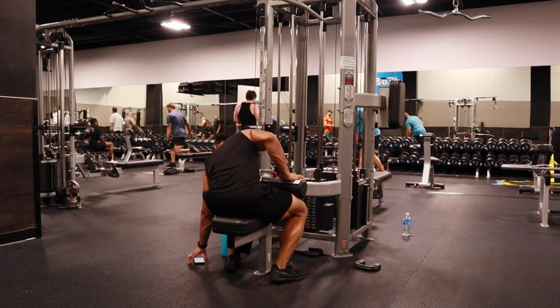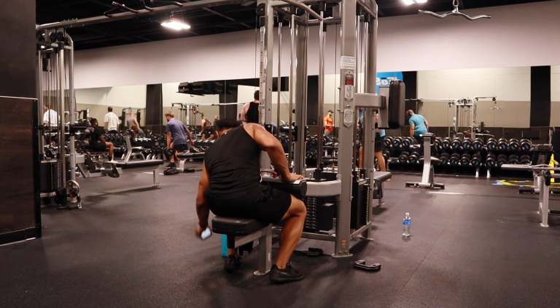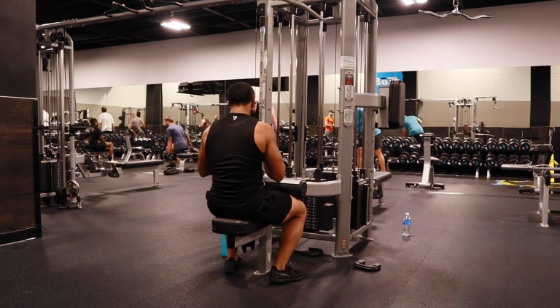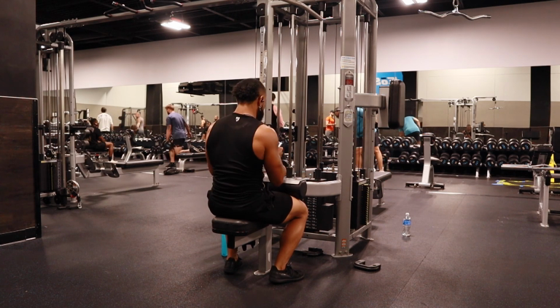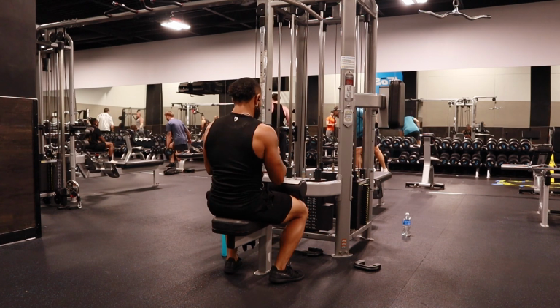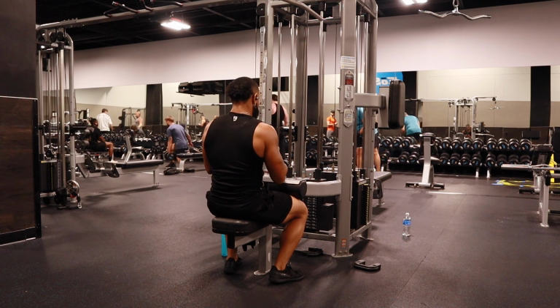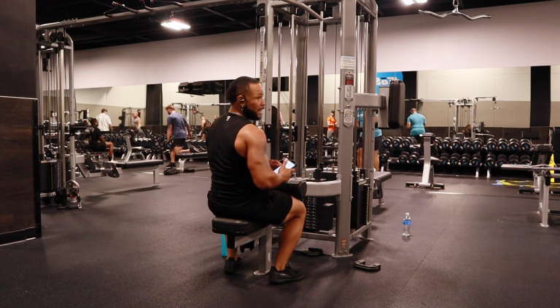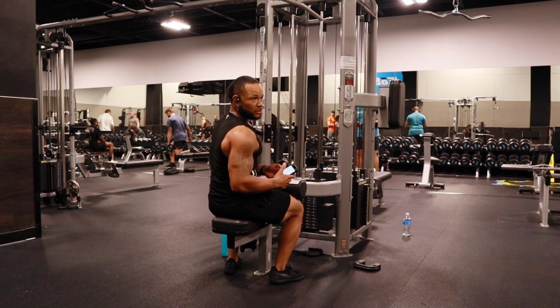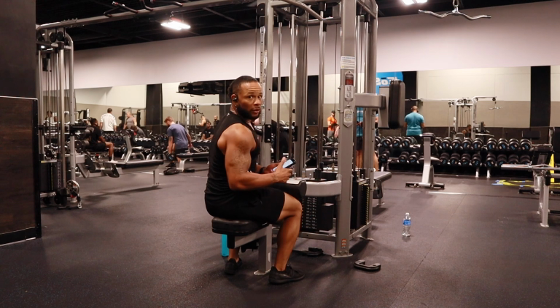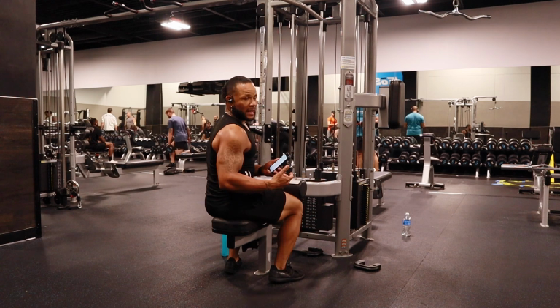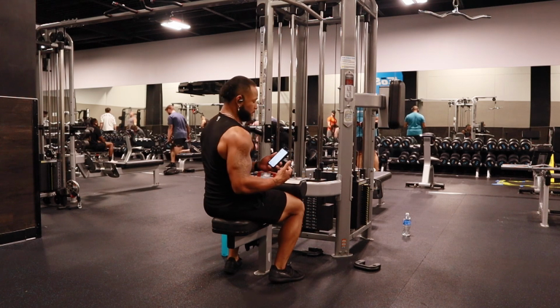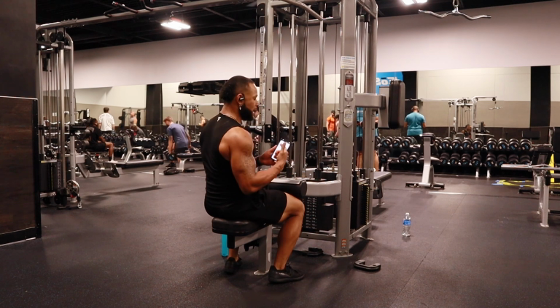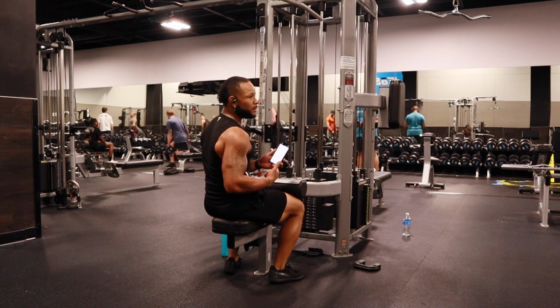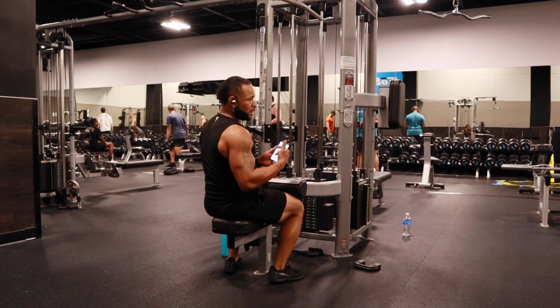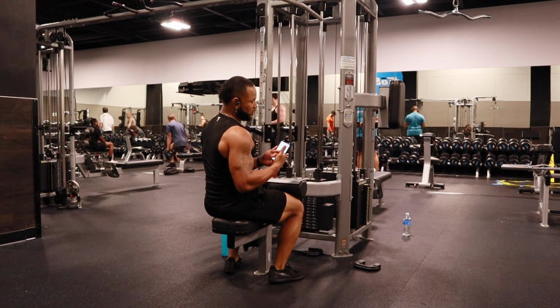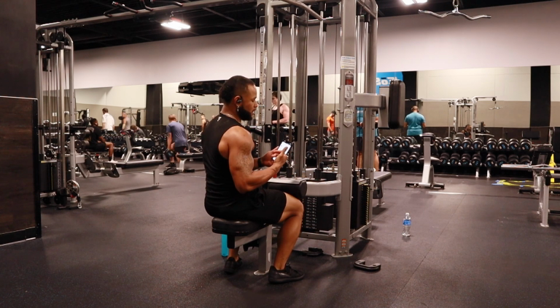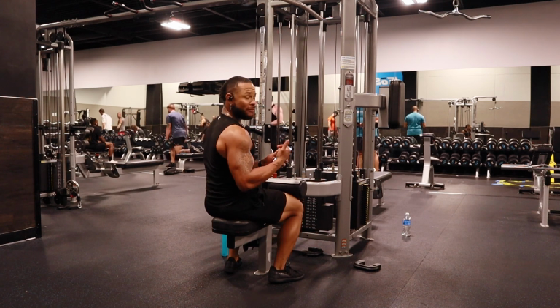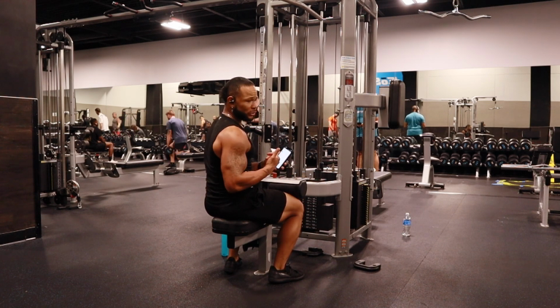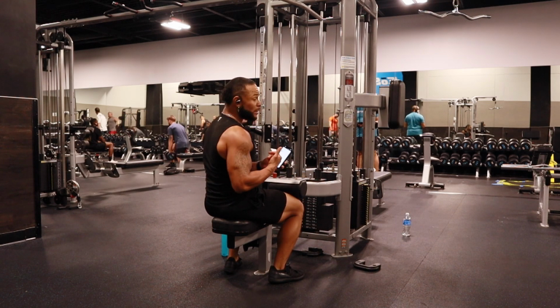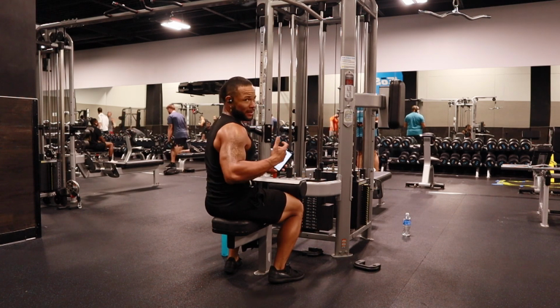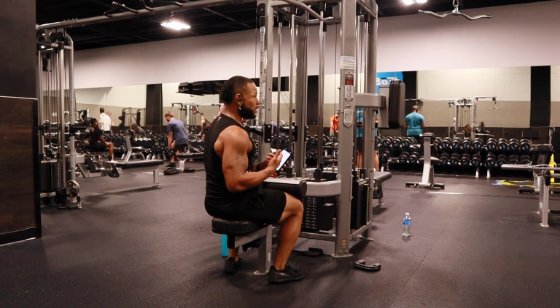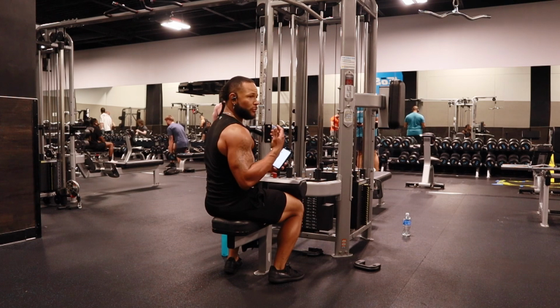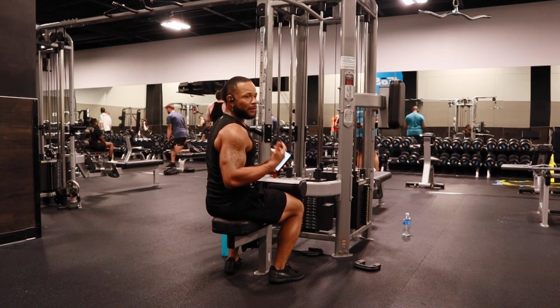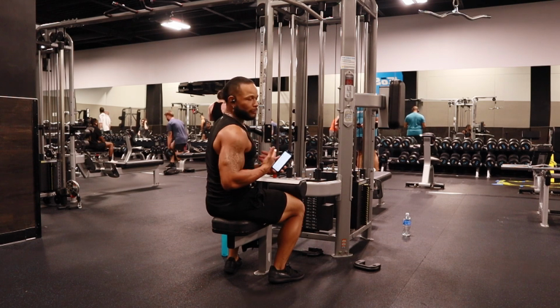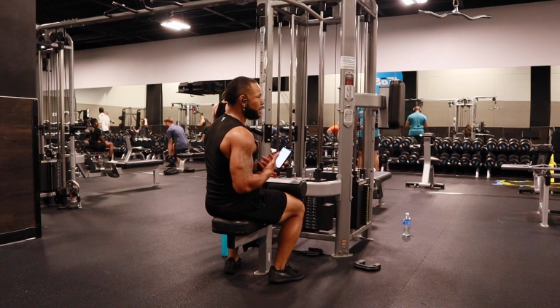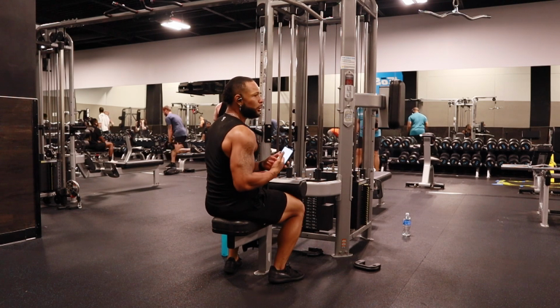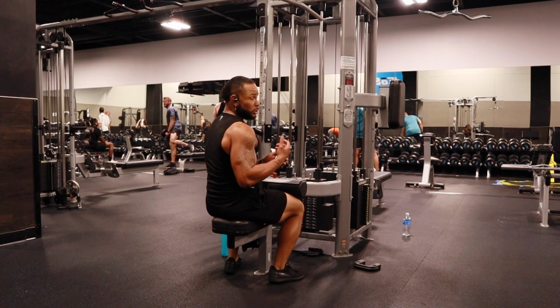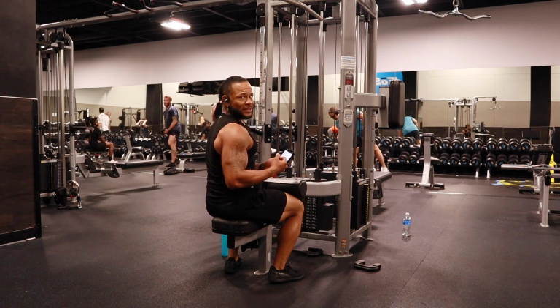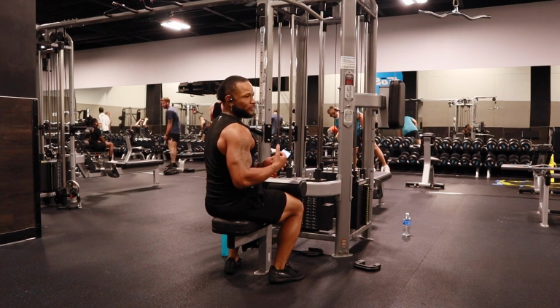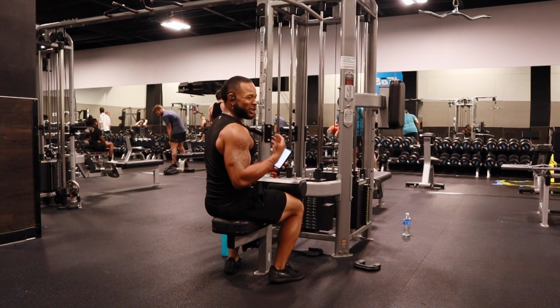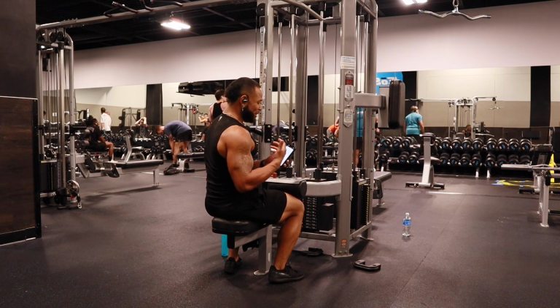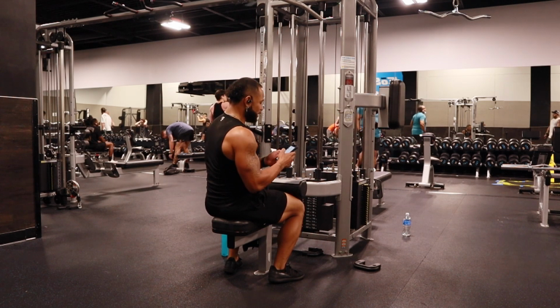Let me just pull two. And guys, it's so important to have an app to track everything that you do. Because guess what? If you've been following this for a while, you understand that if you're not tracking, you're slacking.